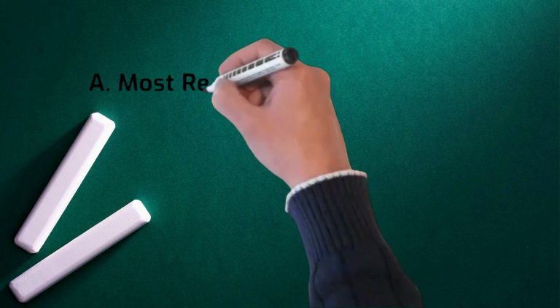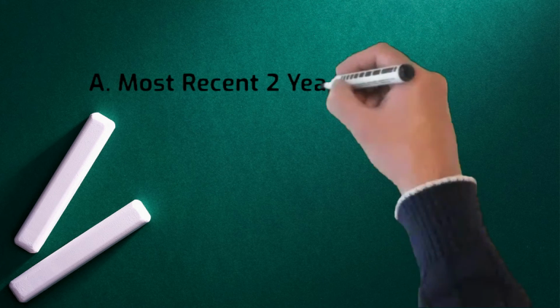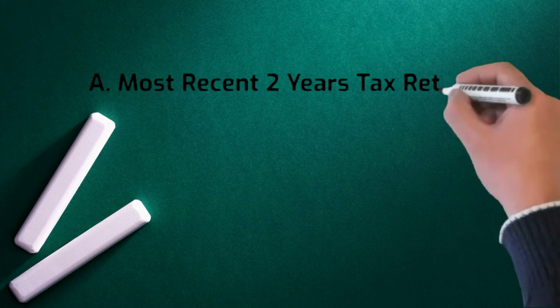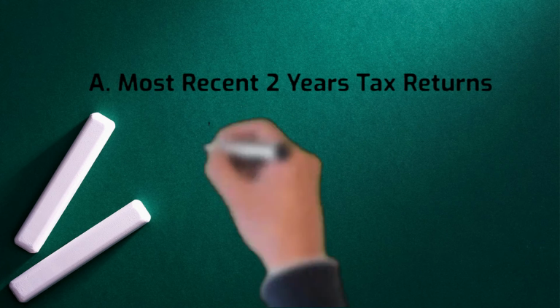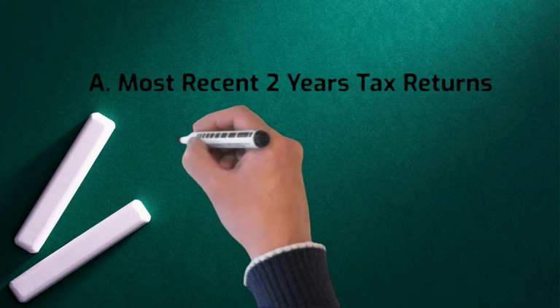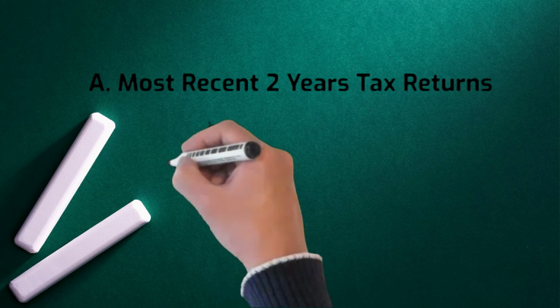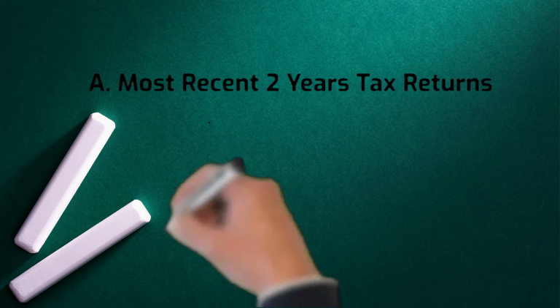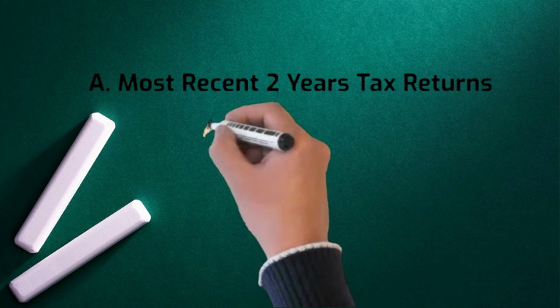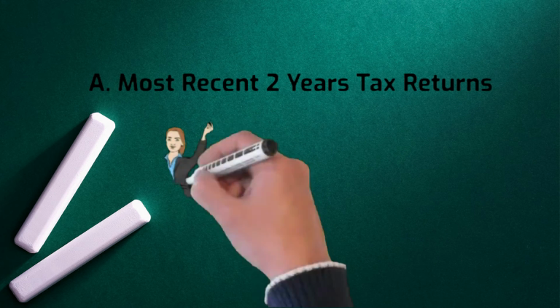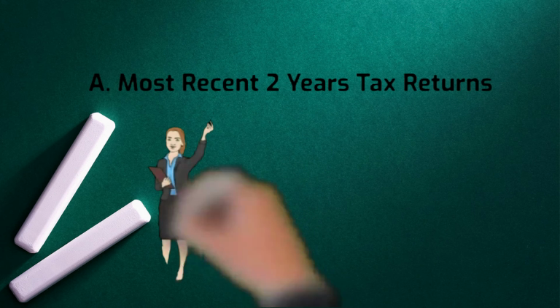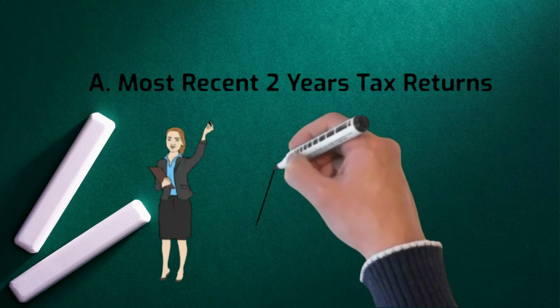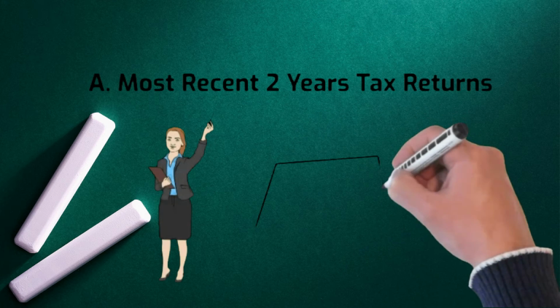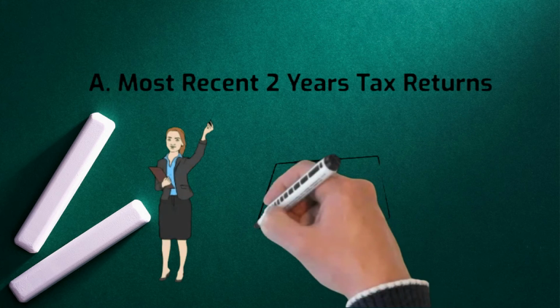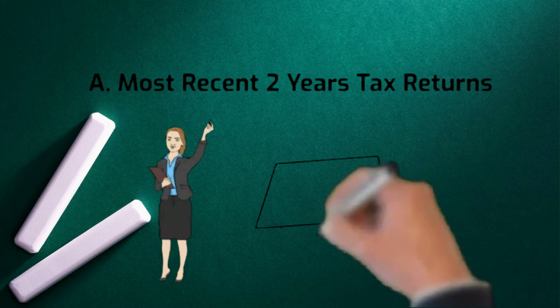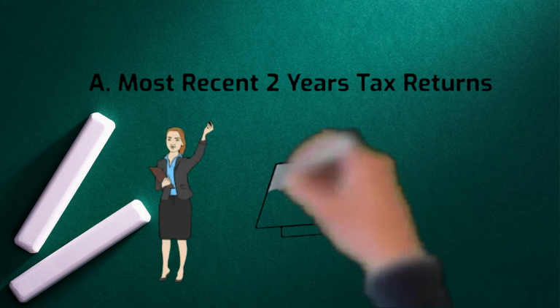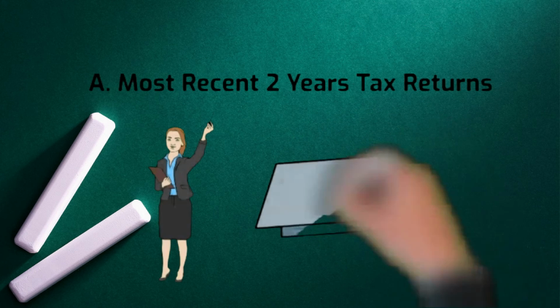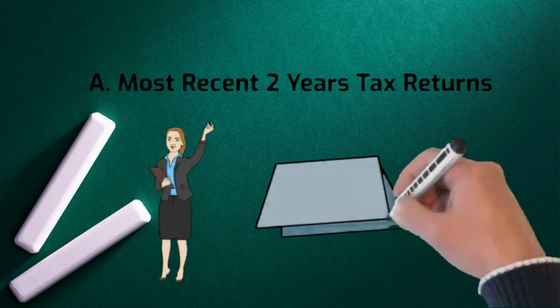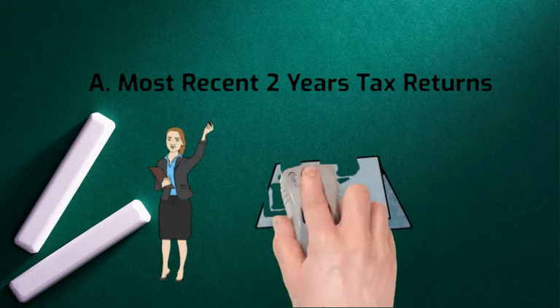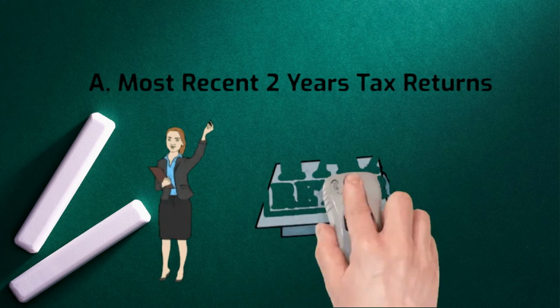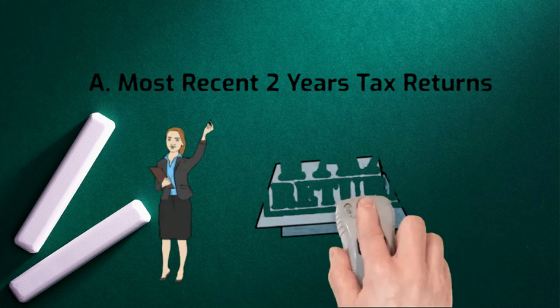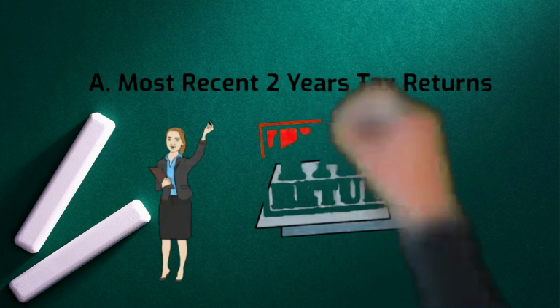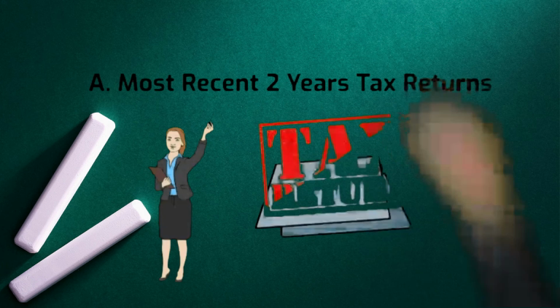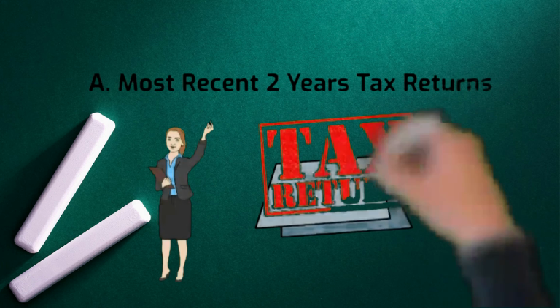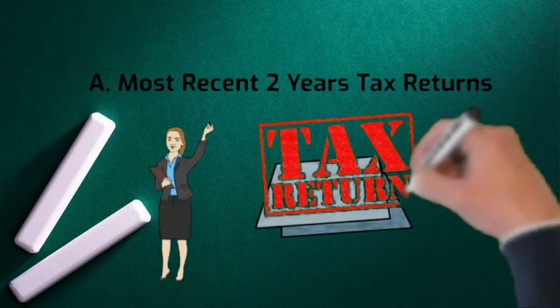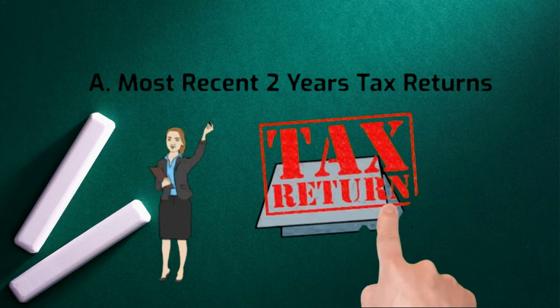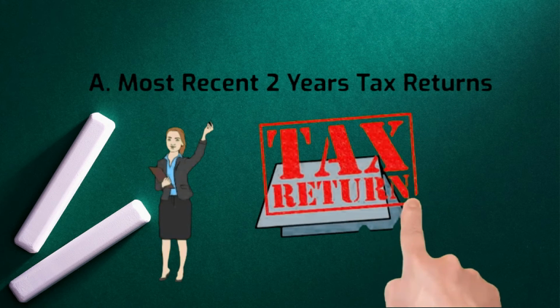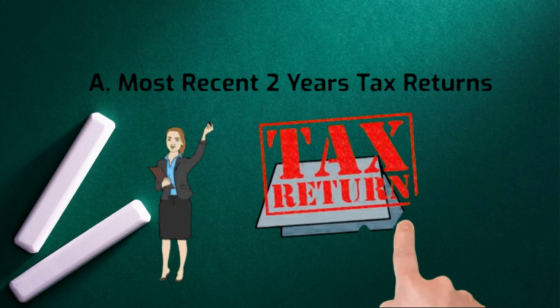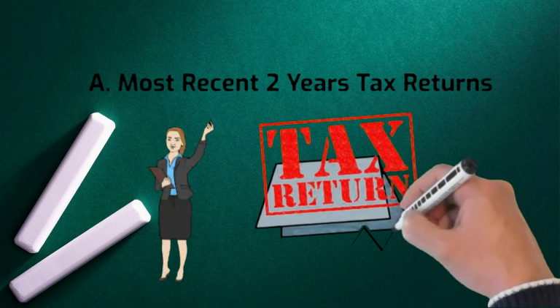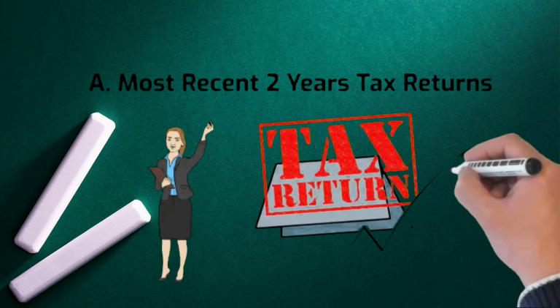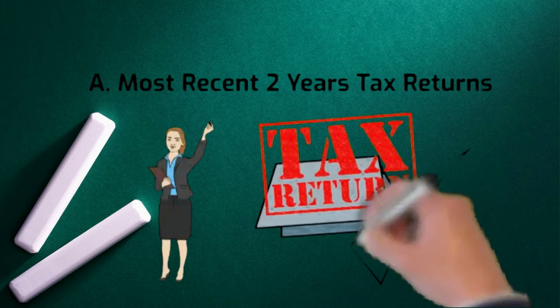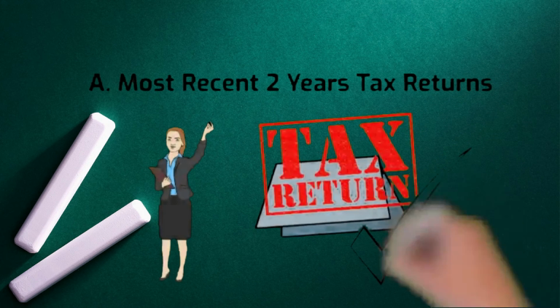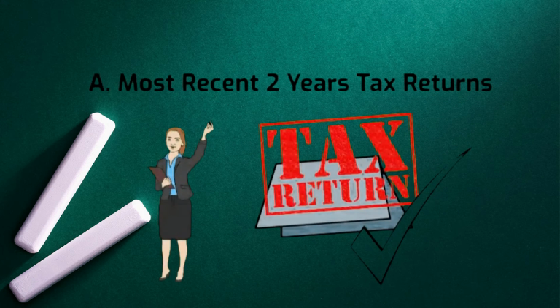1. Most recent two years tax returns. Perhaps most importantly, lenders use your tax returns to verify your income. Lenders use the income declared on your returns to determine the amount of money they are willing to loan you, as well as to assess your ability to repay the loan.